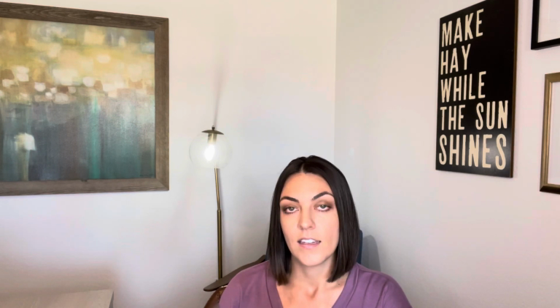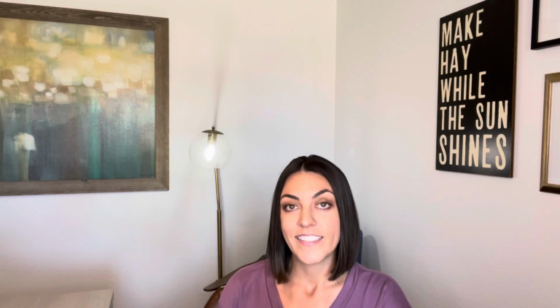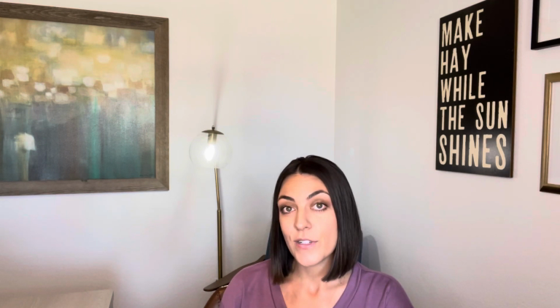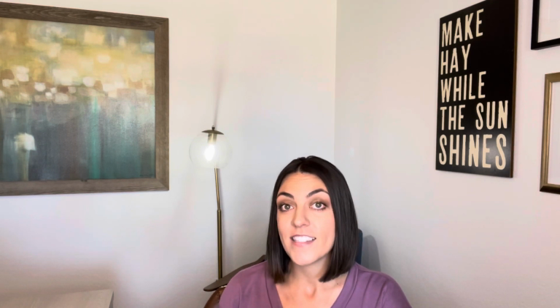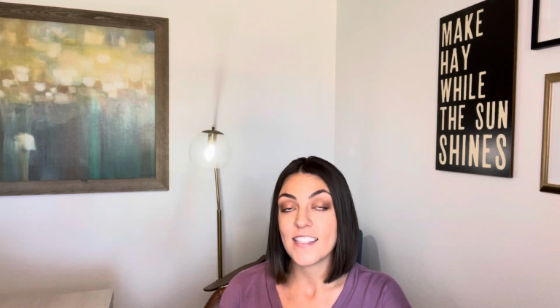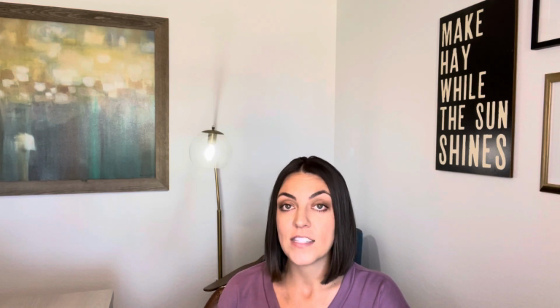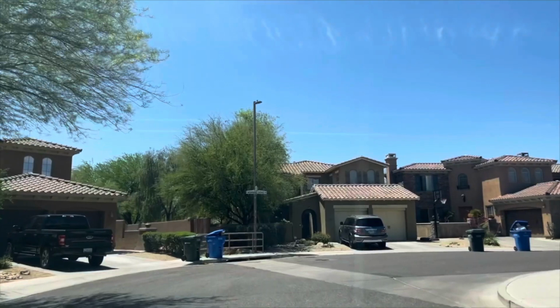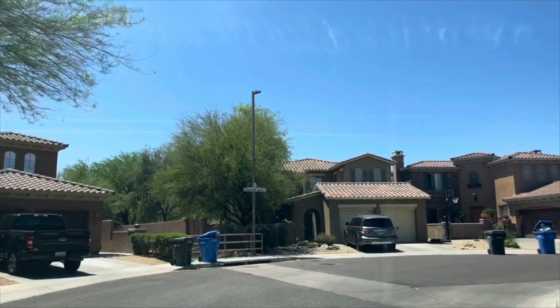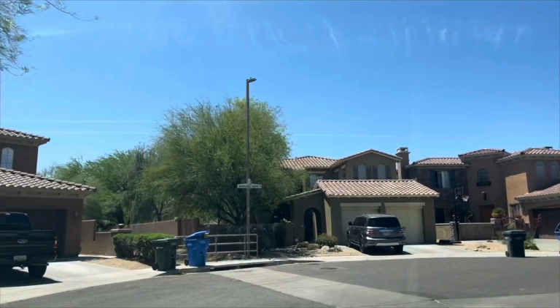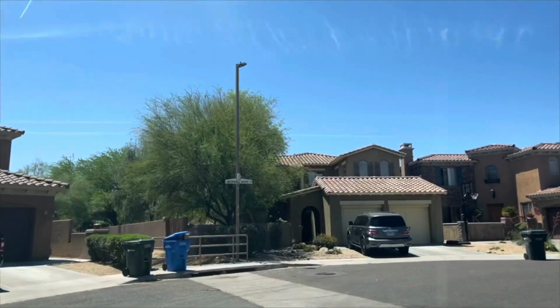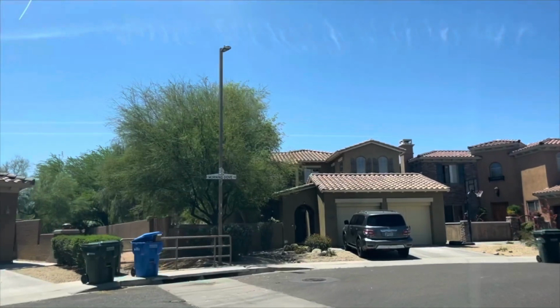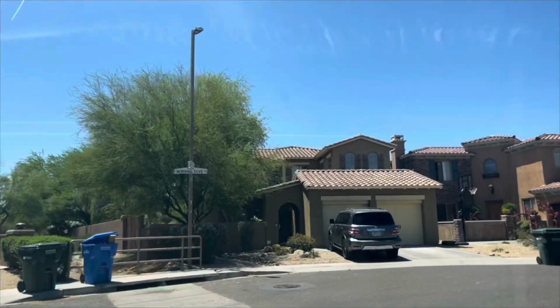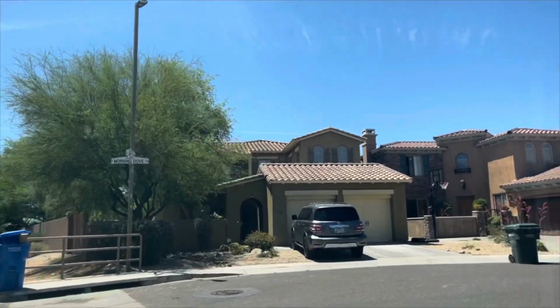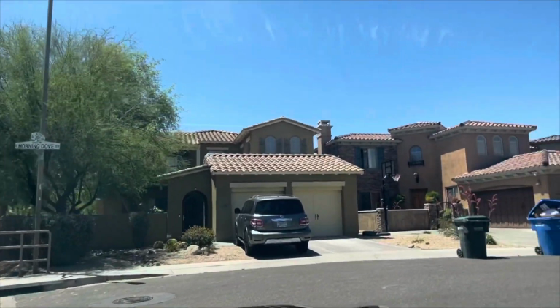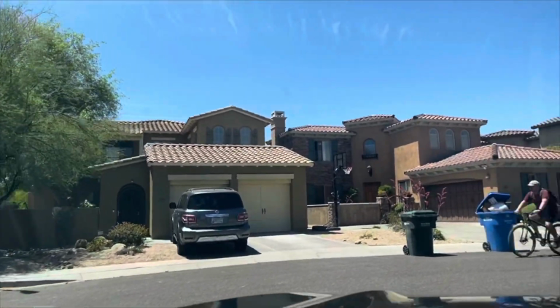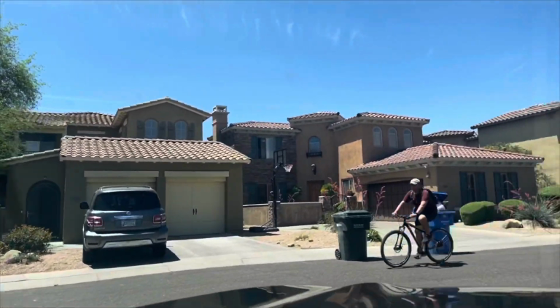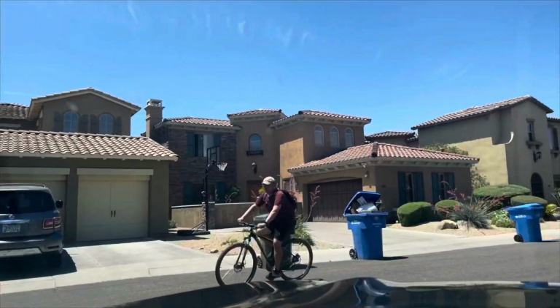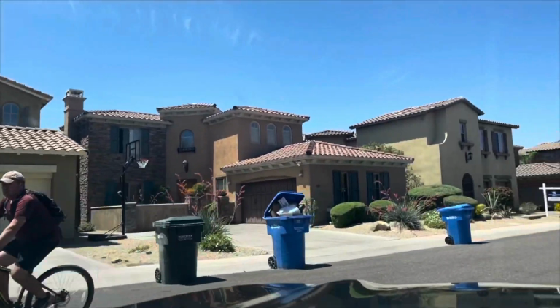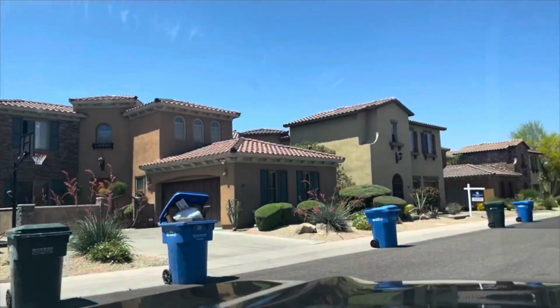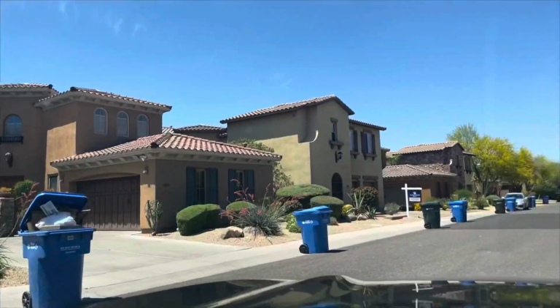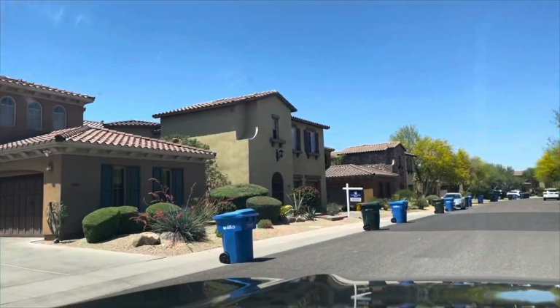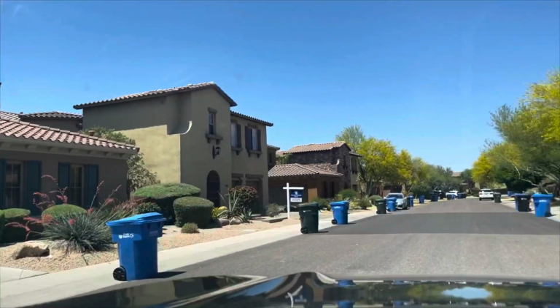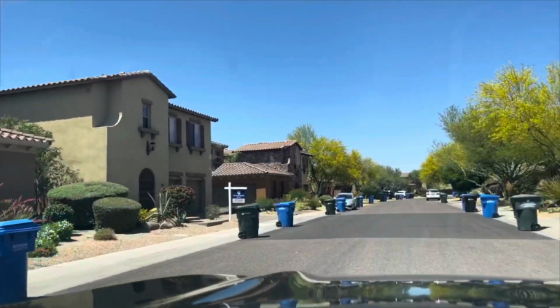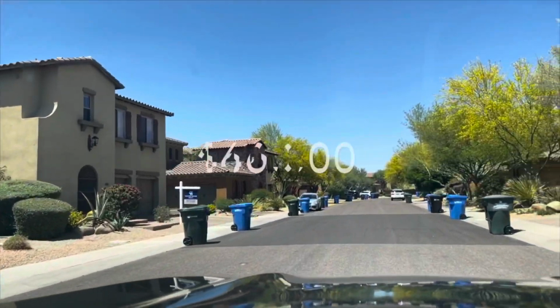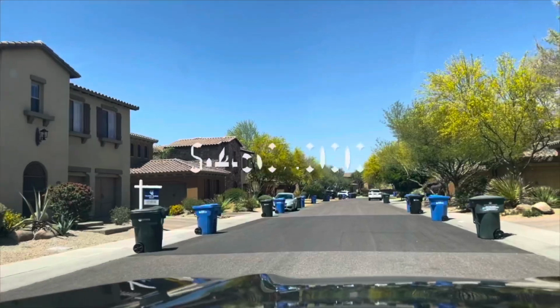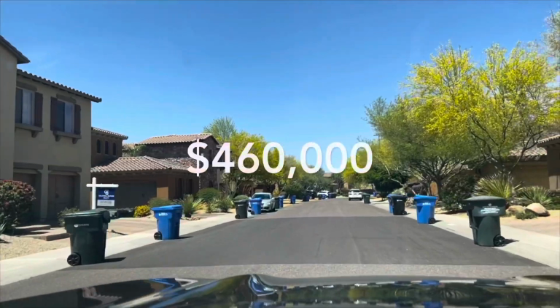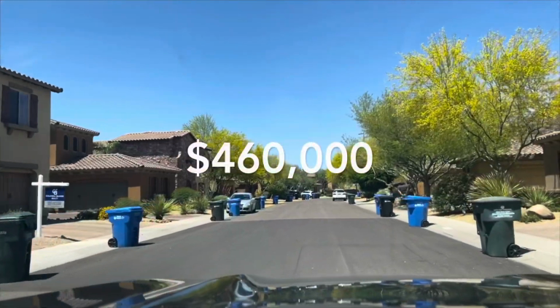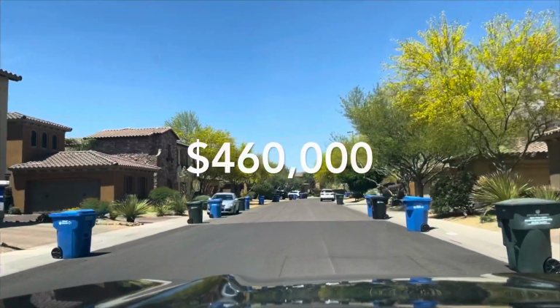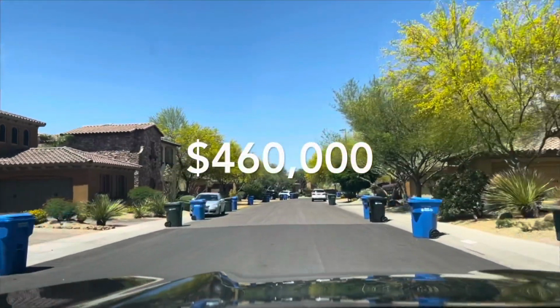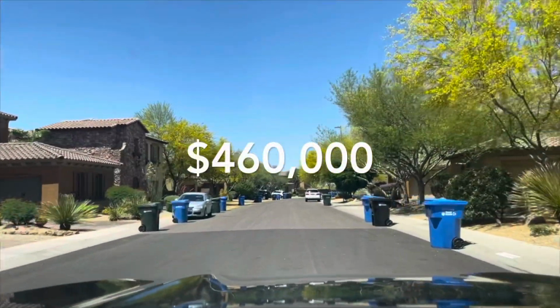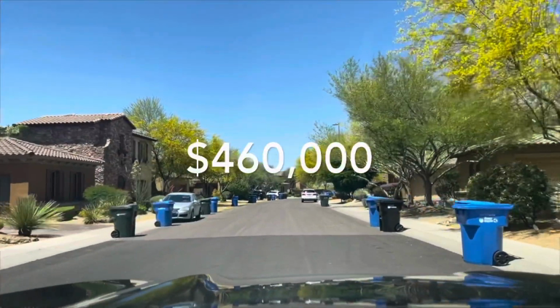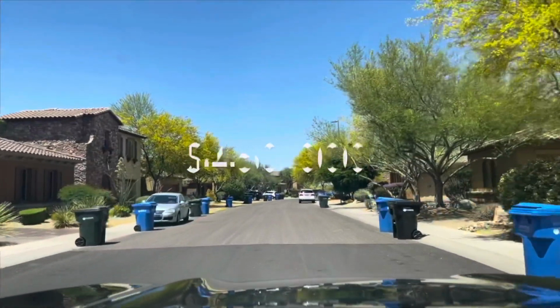Desert Ridge consists of single-family detached homes as well as different types of condos, including luxury condominiums. The median home price is about $460,000.